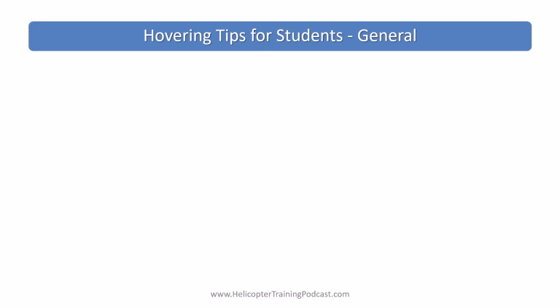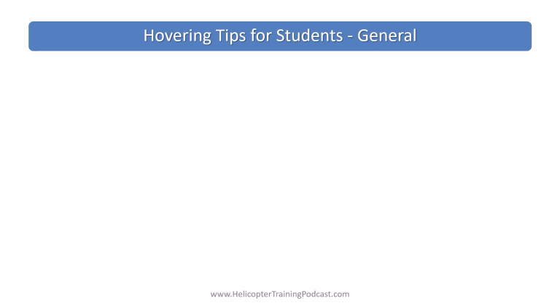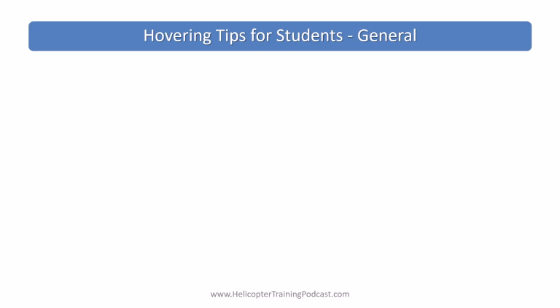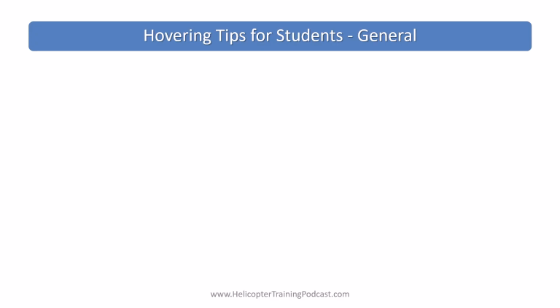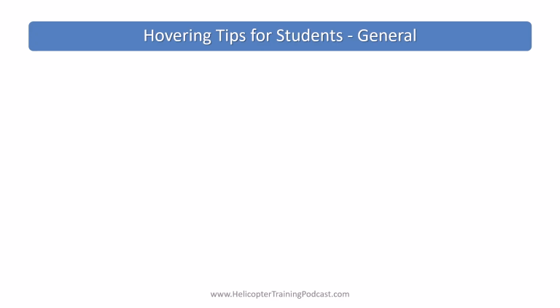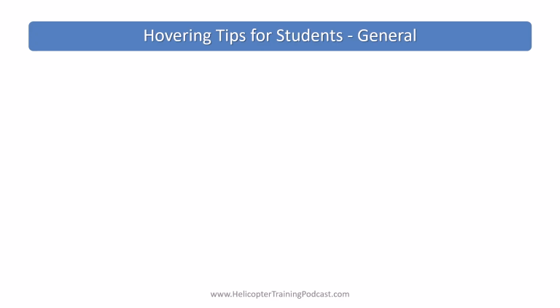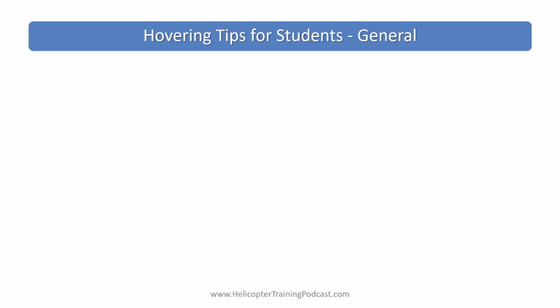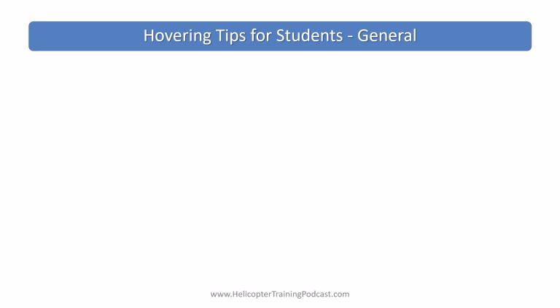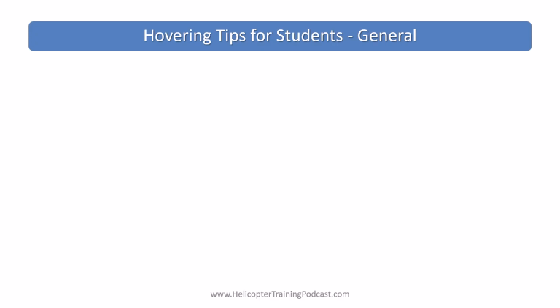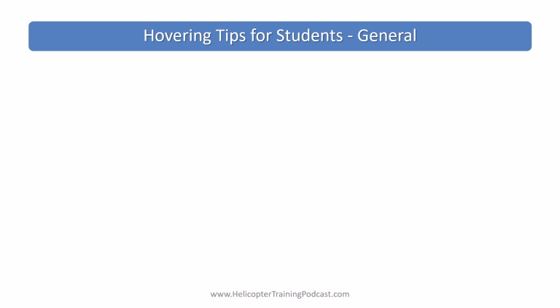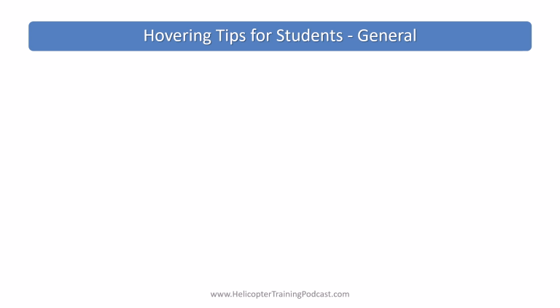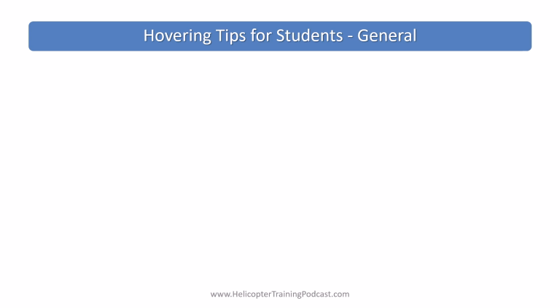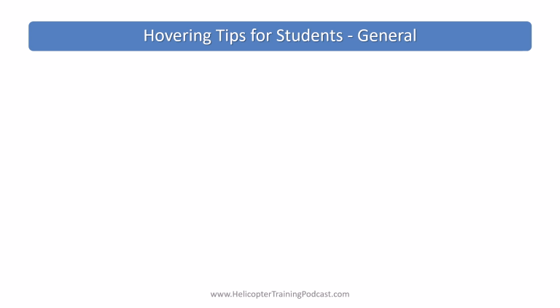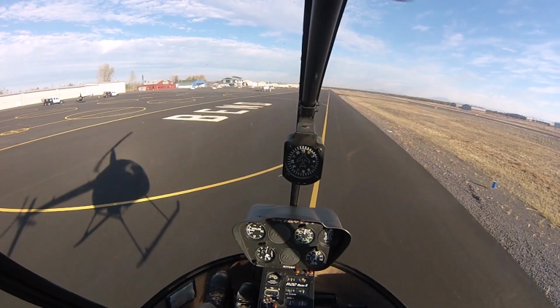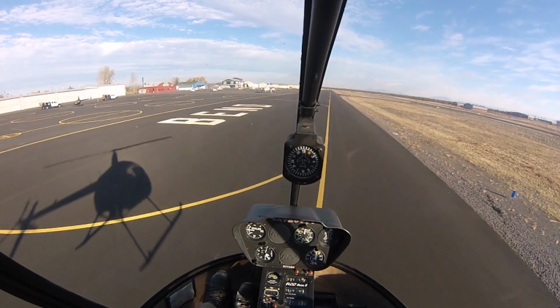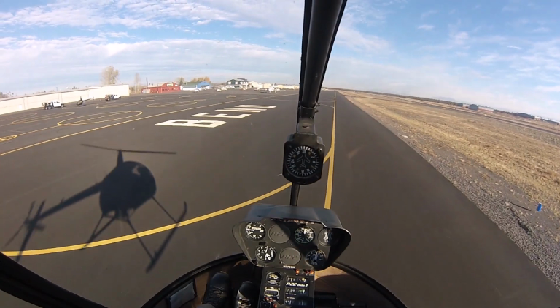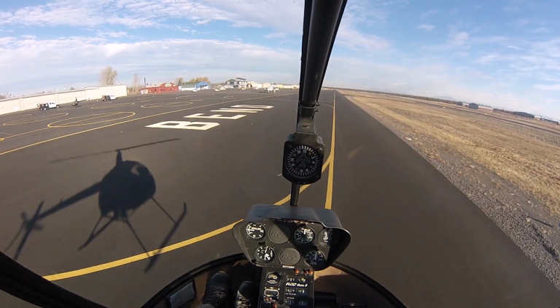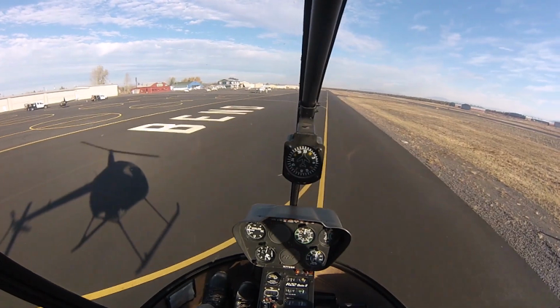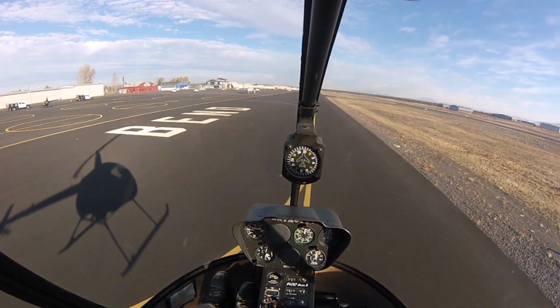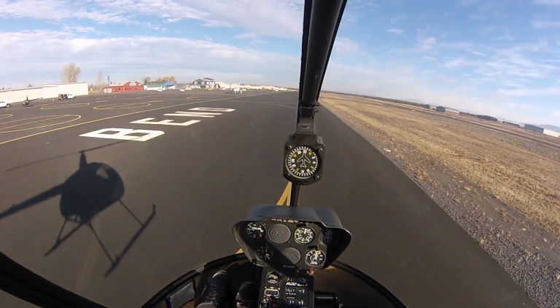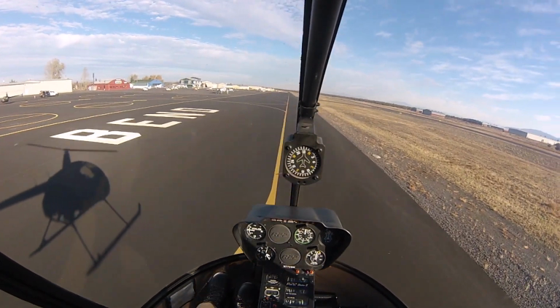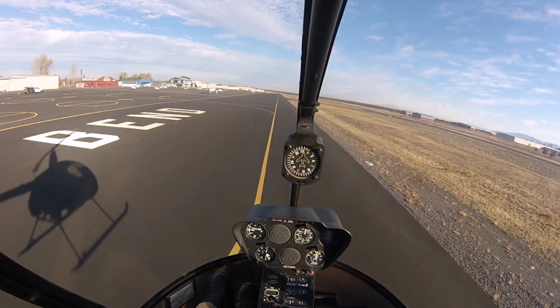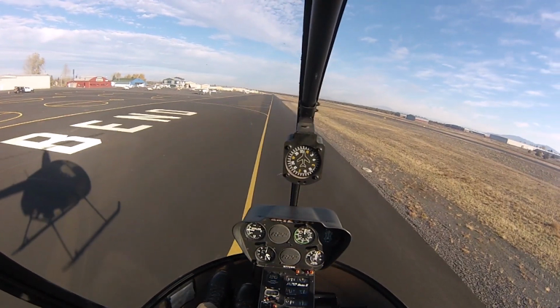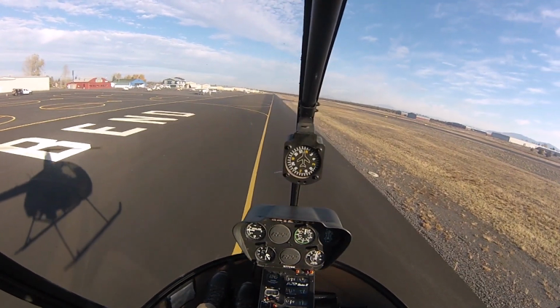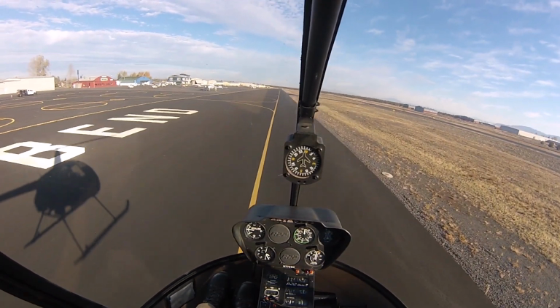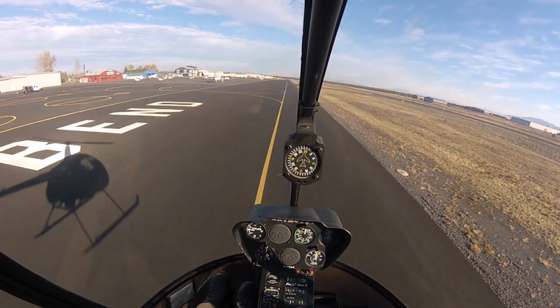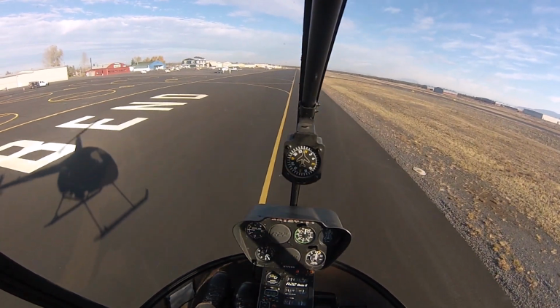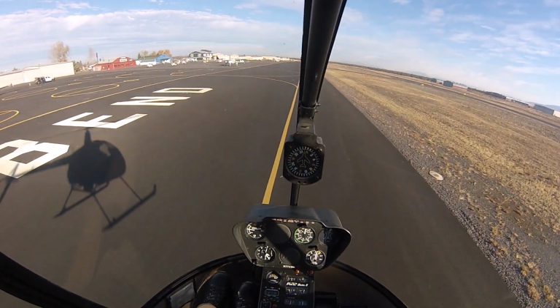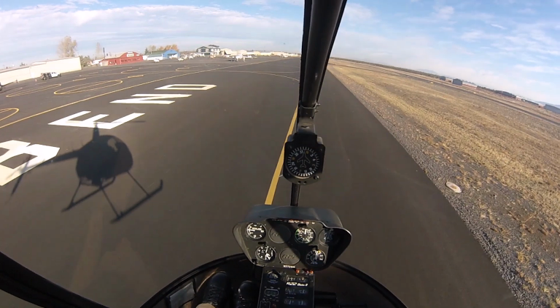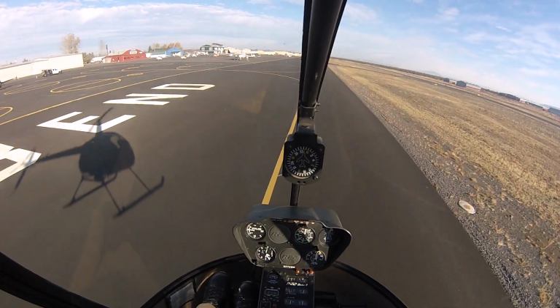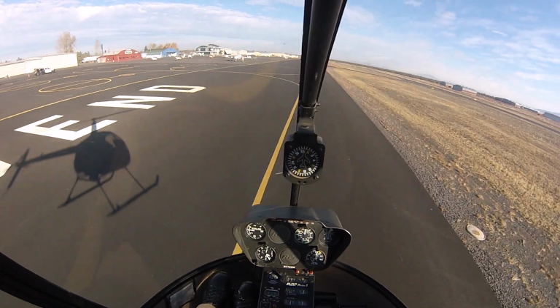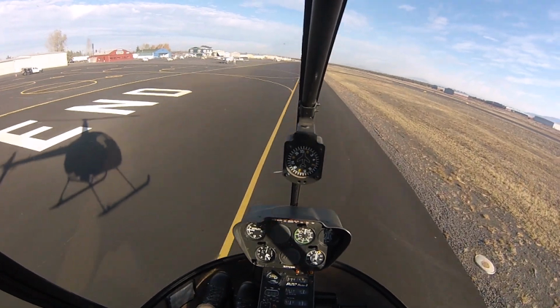Let's summarize some tips for learning or teaching hovering. Firstly, for students: everyone finds it hard at first. You've got to give yourself time — it will come.